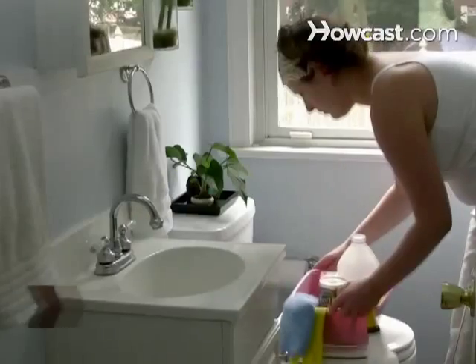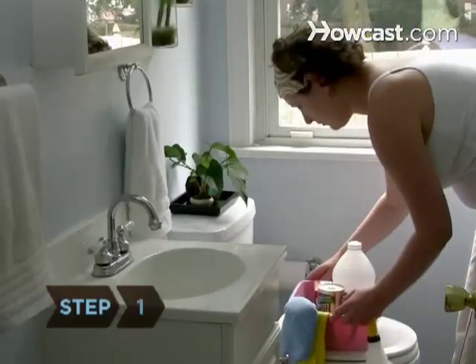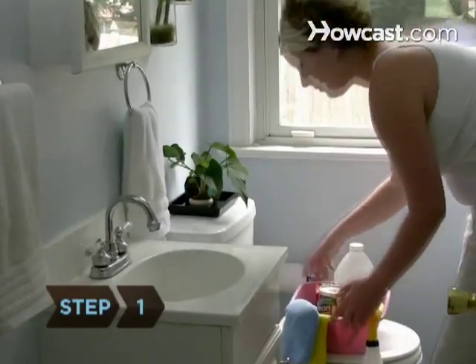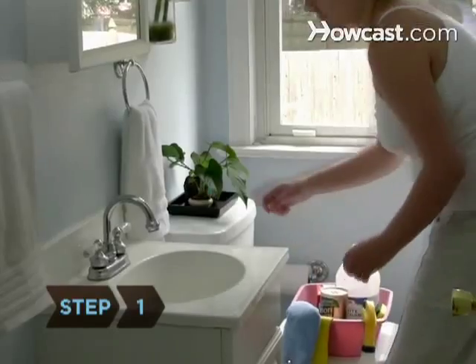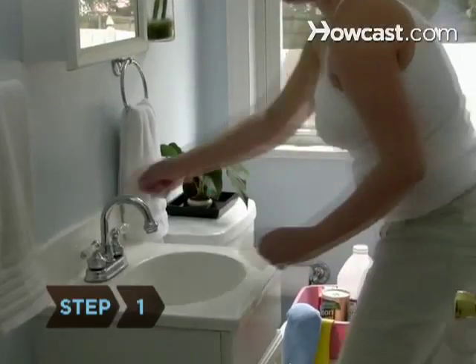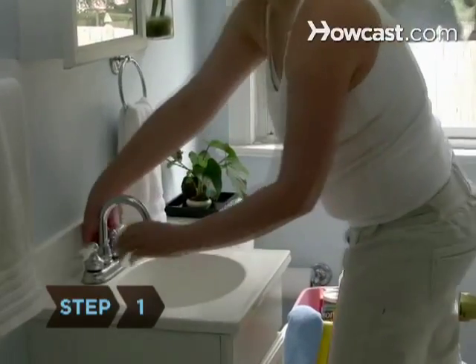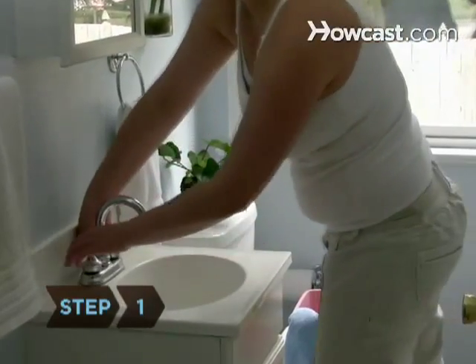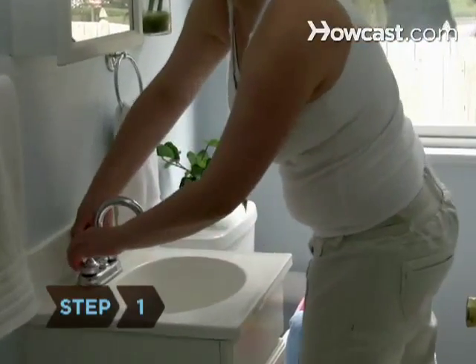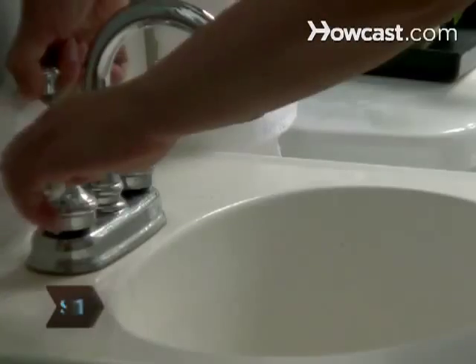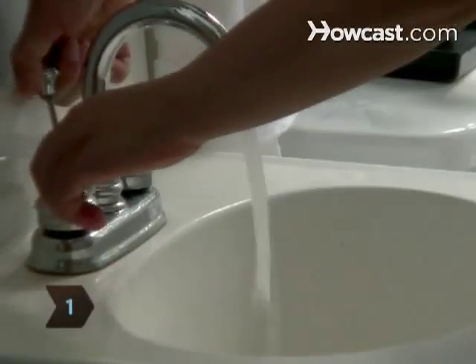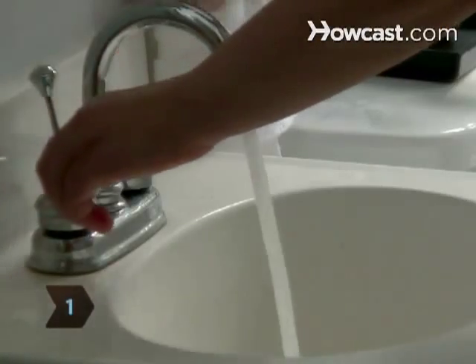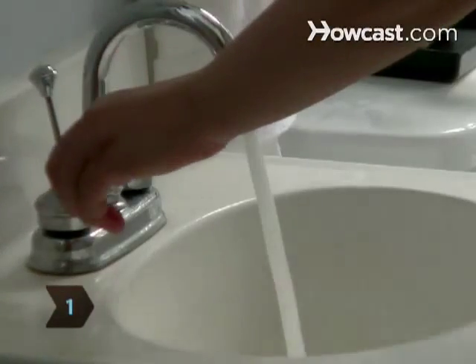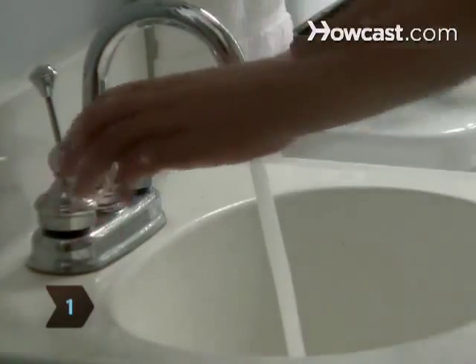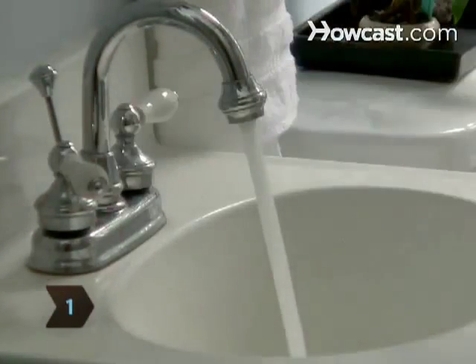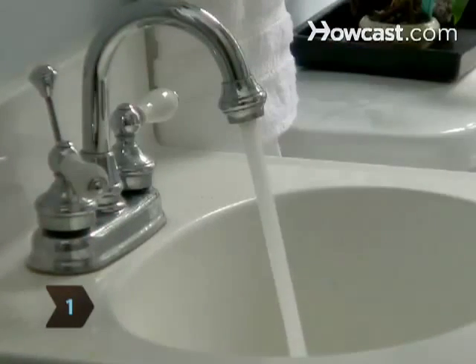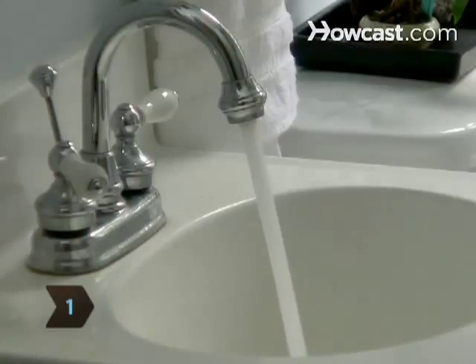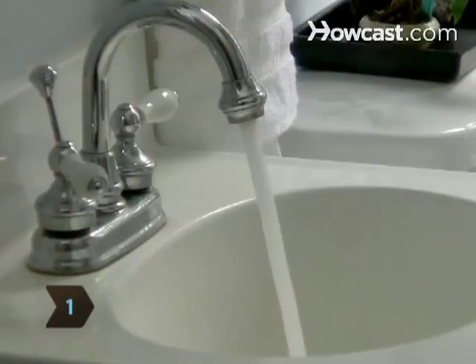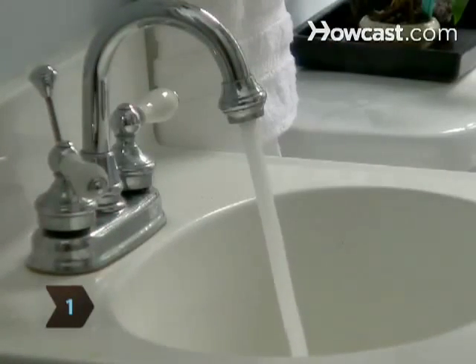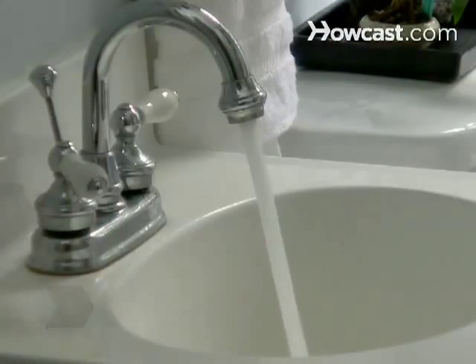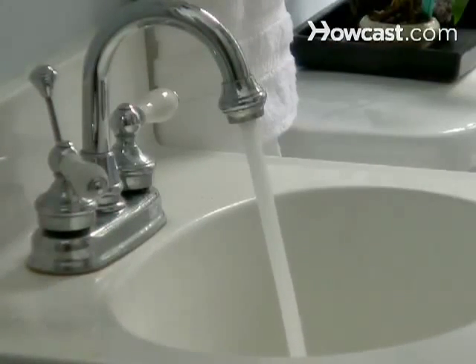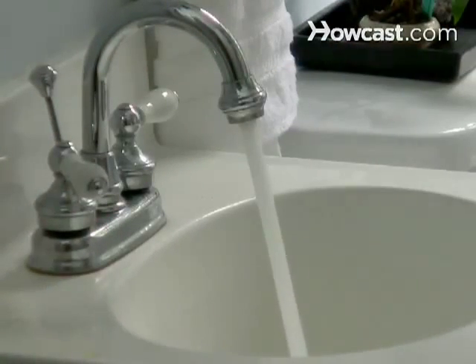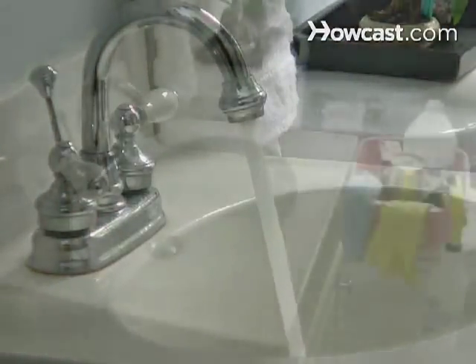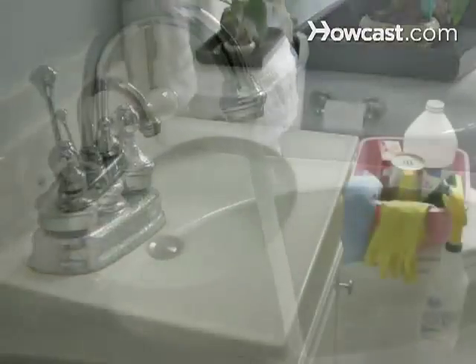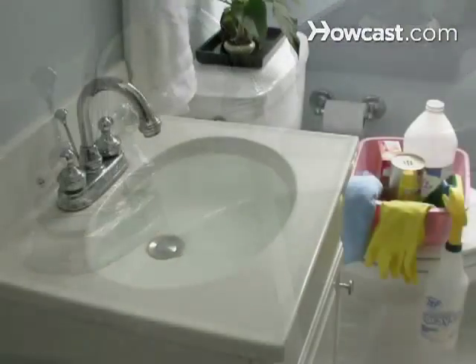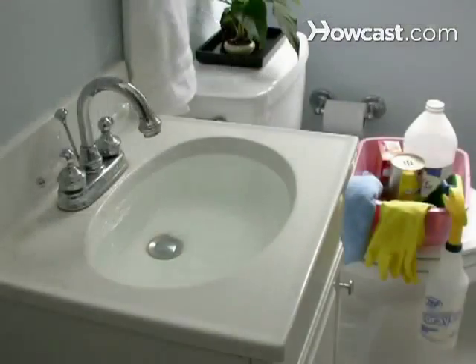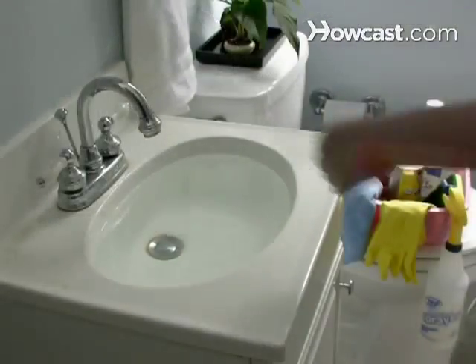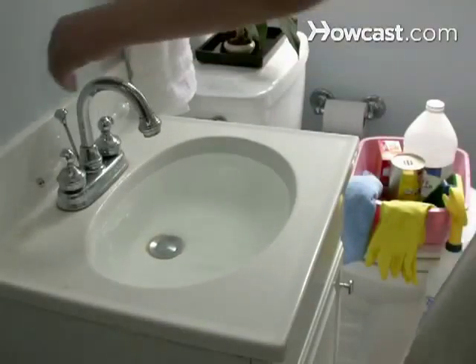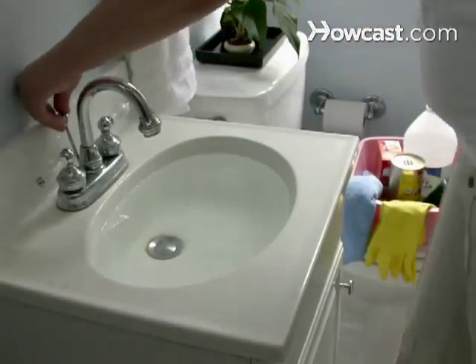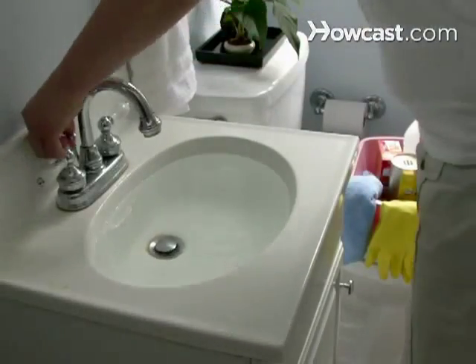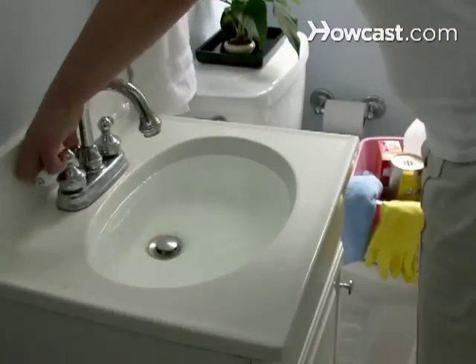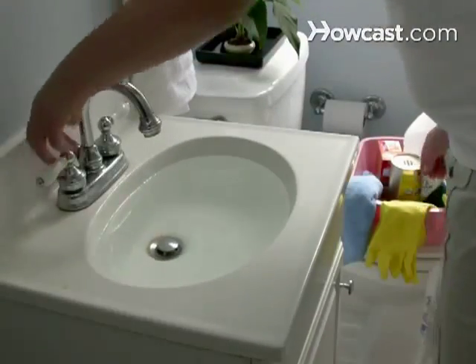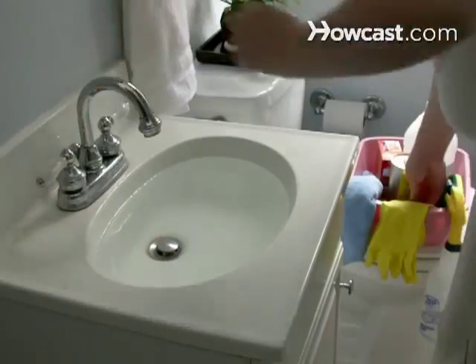Step 1. Fill your sink with hot water. Let it sit for a few minutes to help loosen any soap scum or toothpaste blotches, then let it drain.